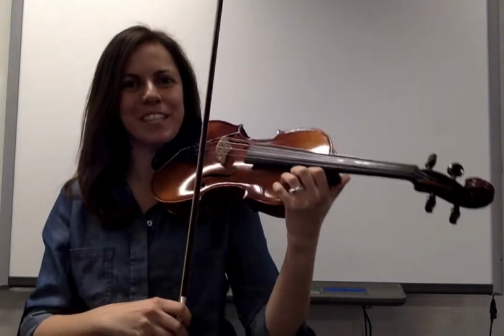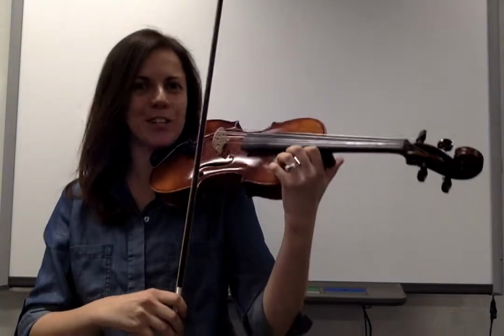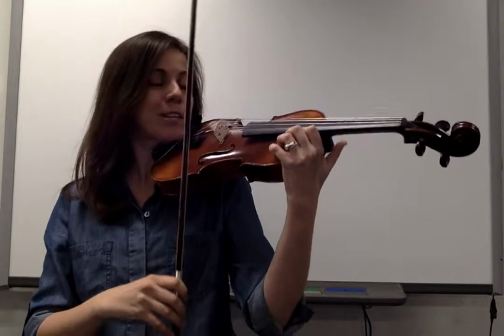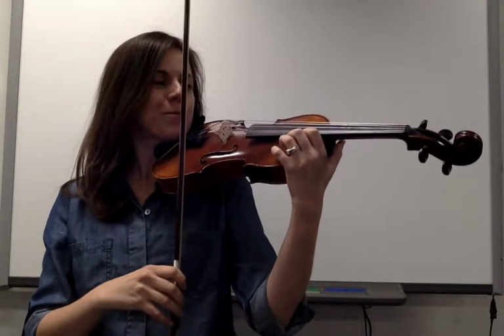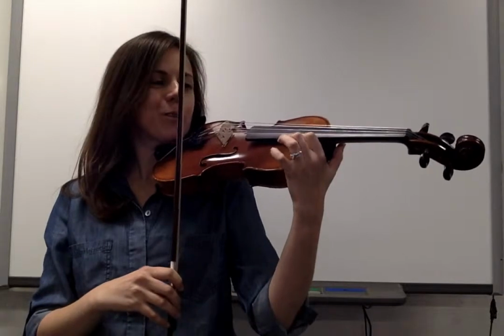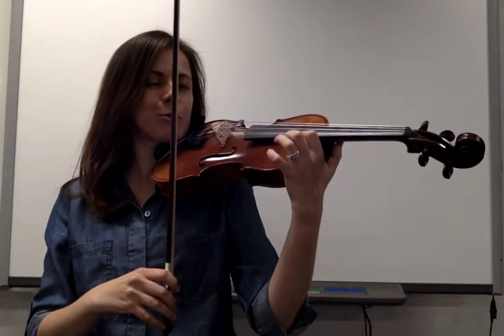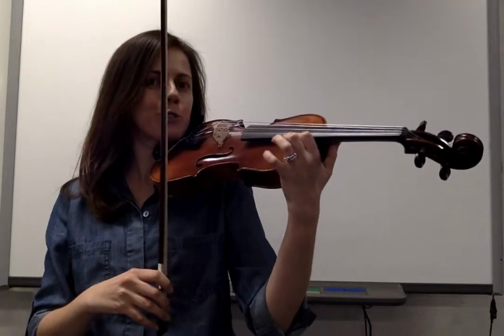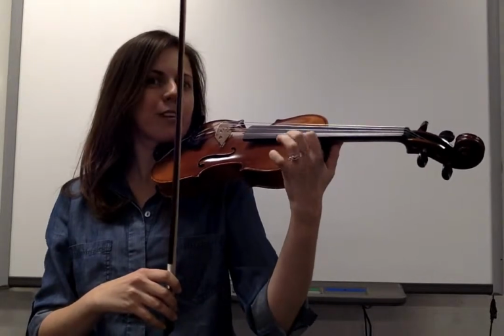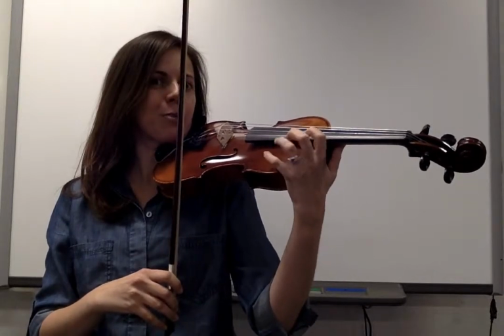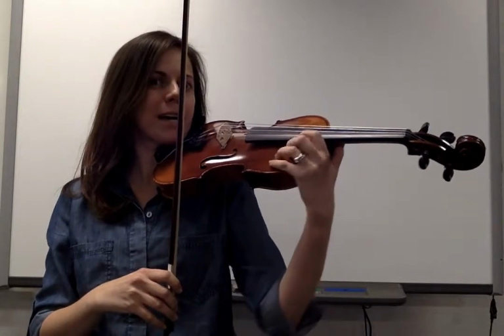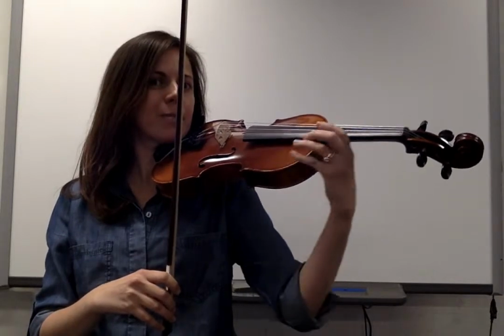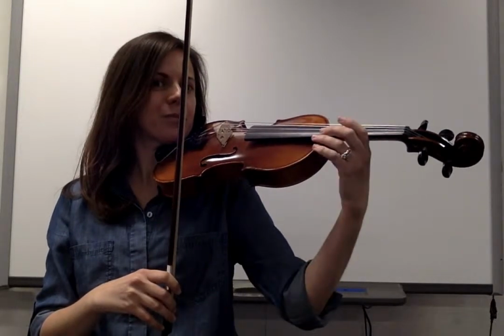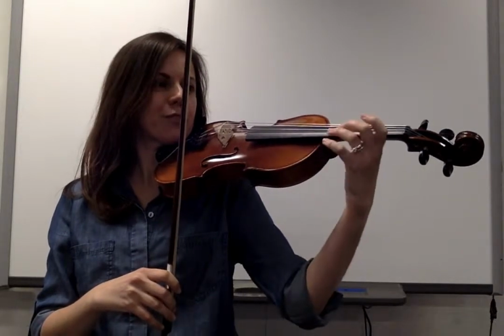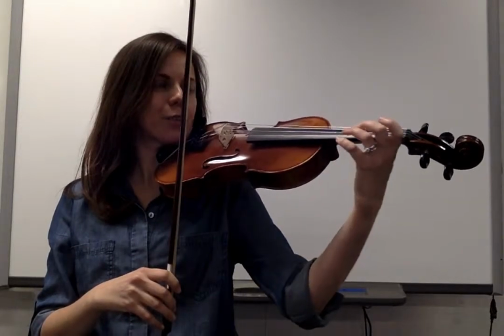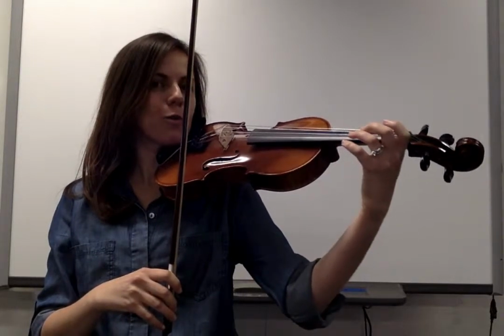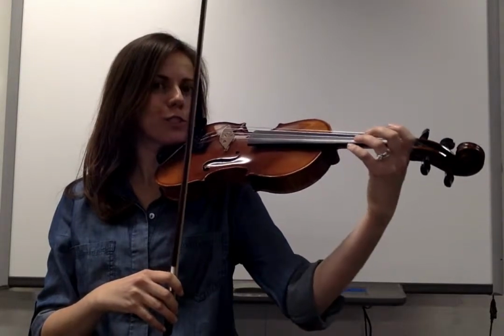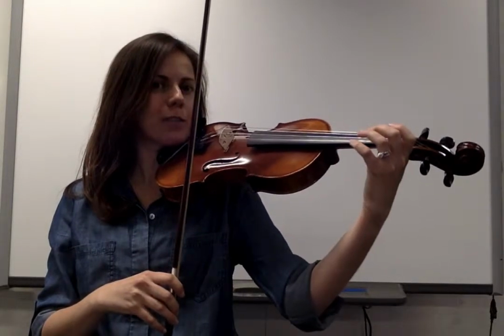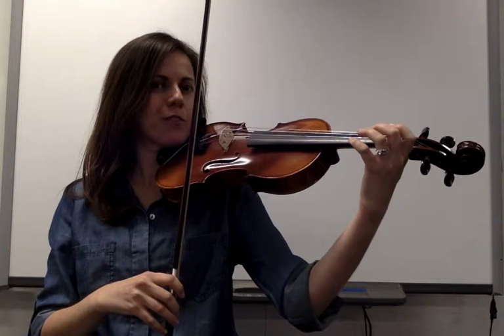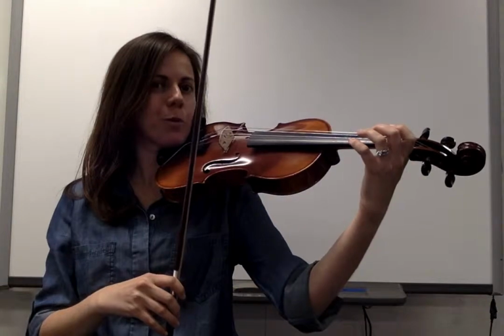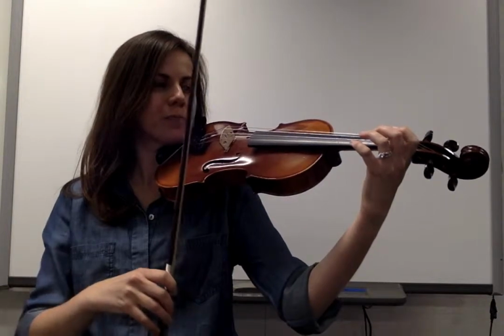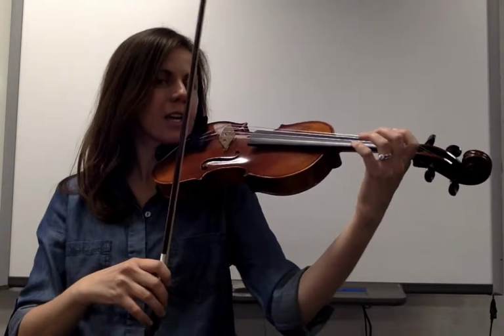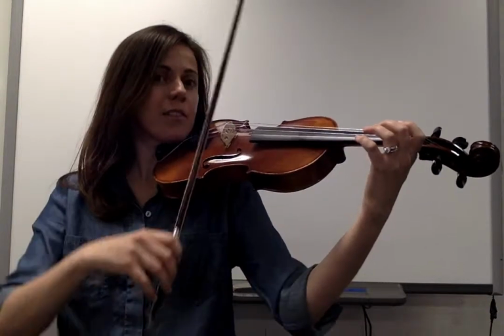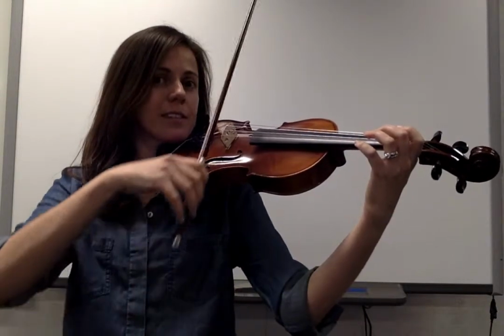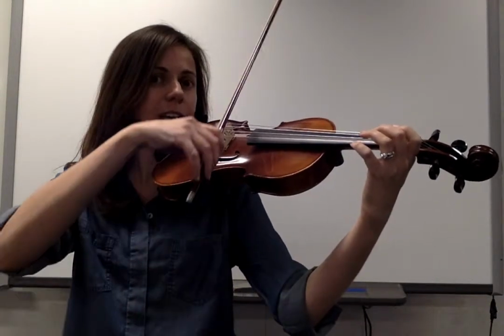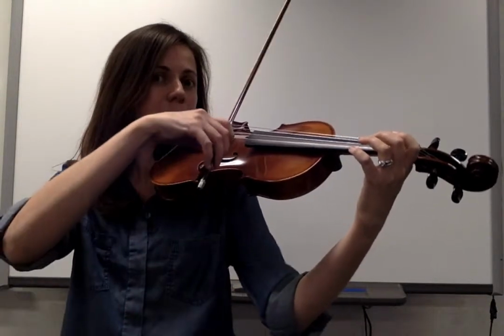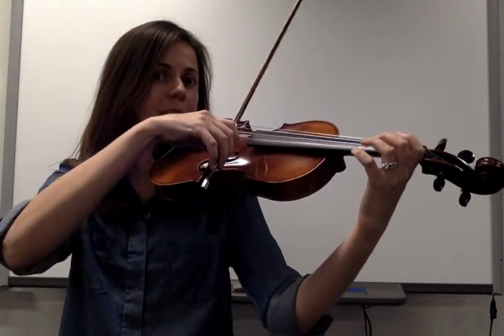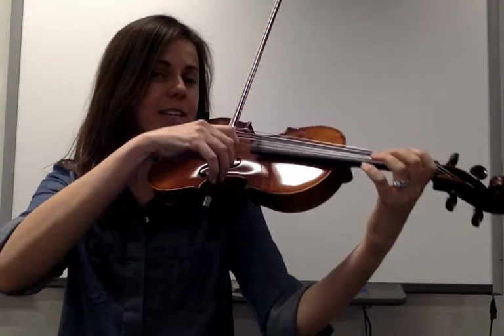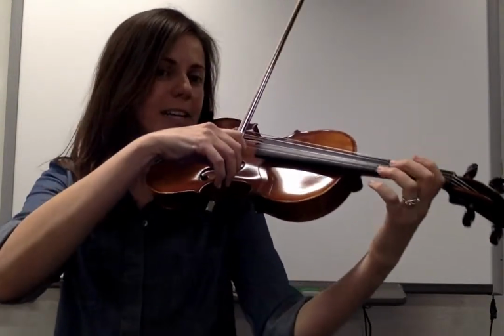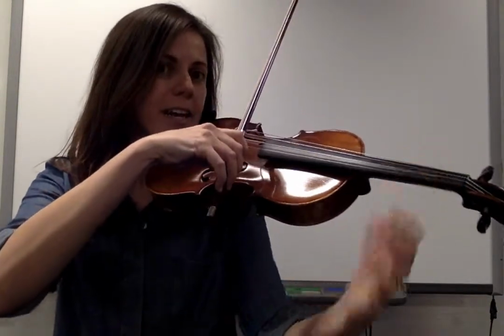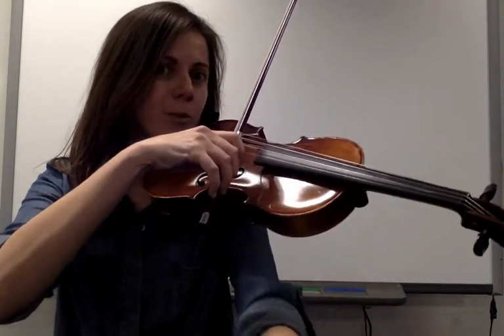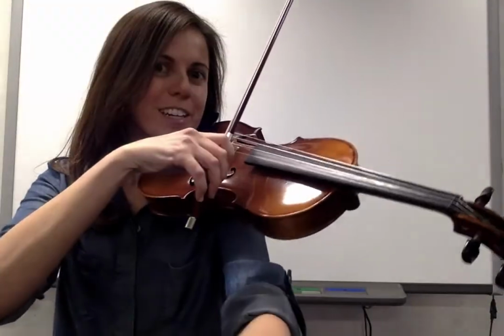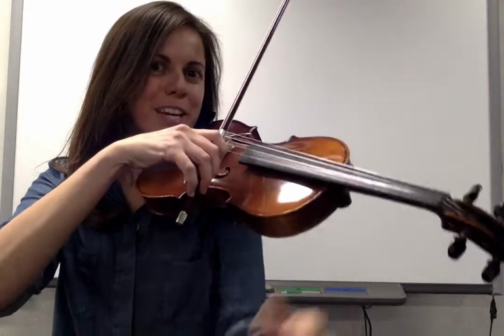Let's get started. Make sure your raindrop fingers are back. Your fingers are over the stripes on the fingerboard. Set your bow on D and we're ready to begin.